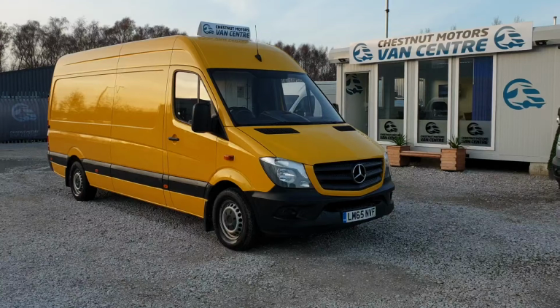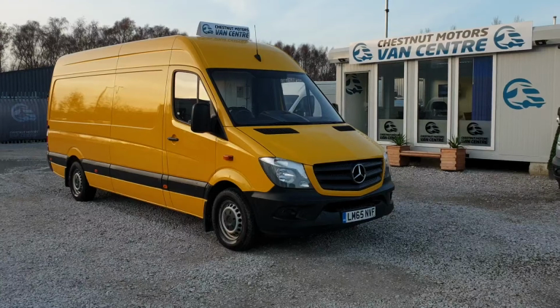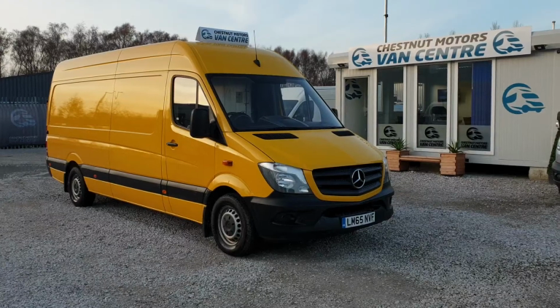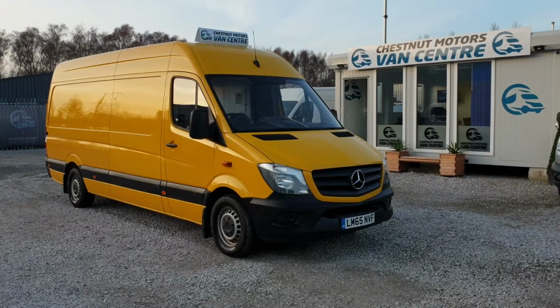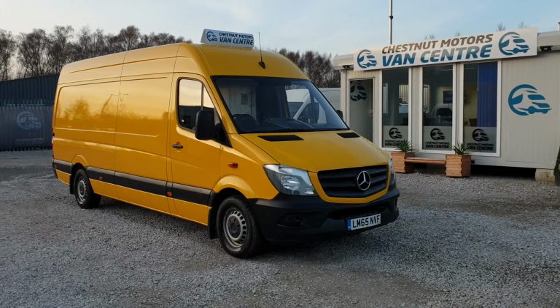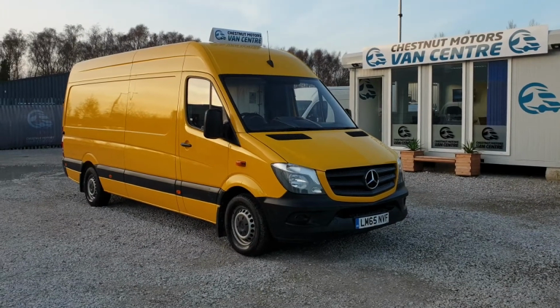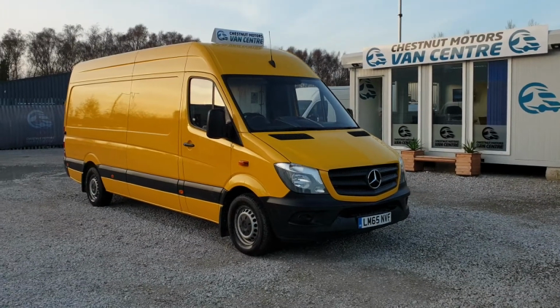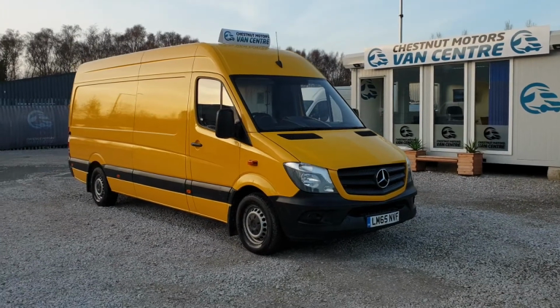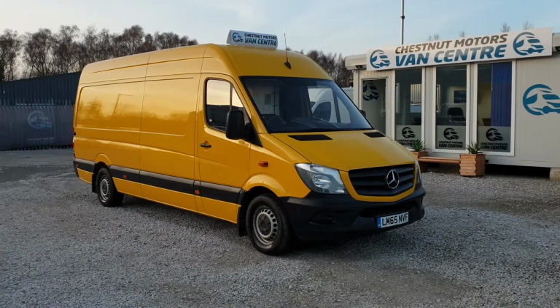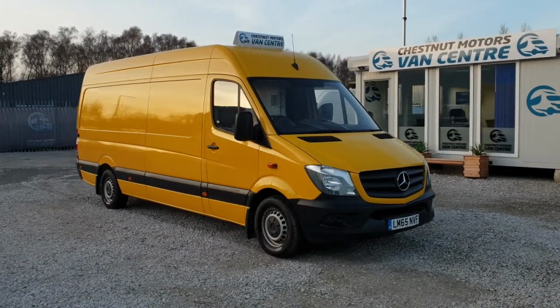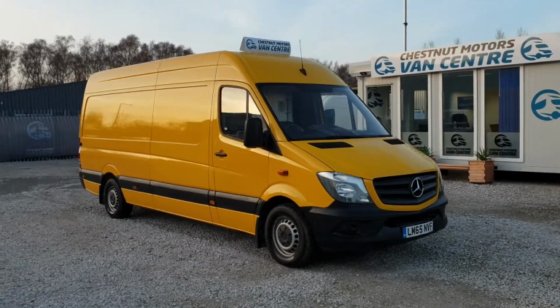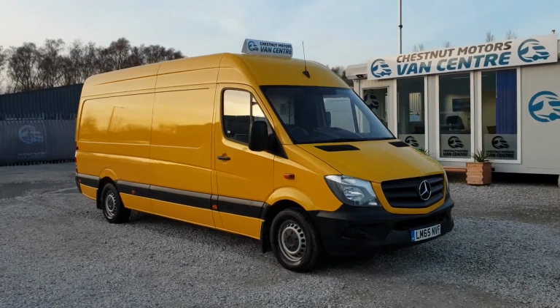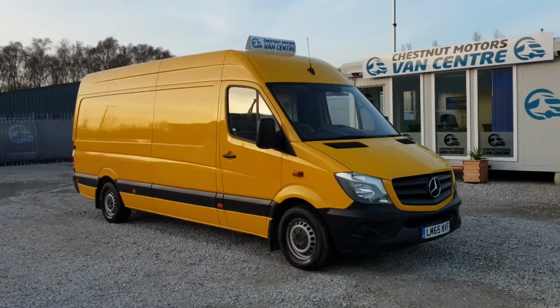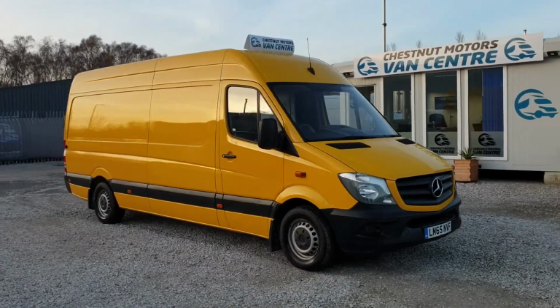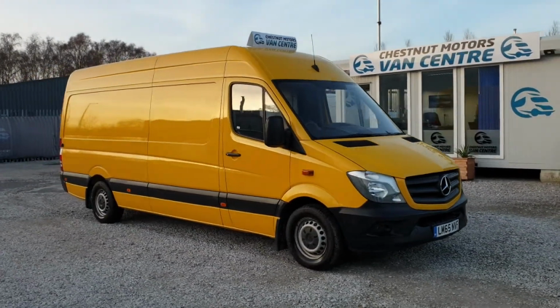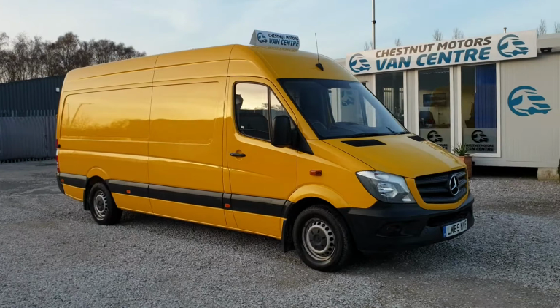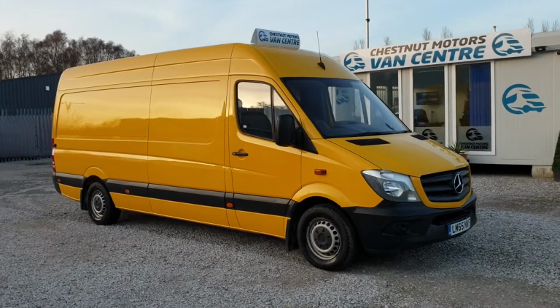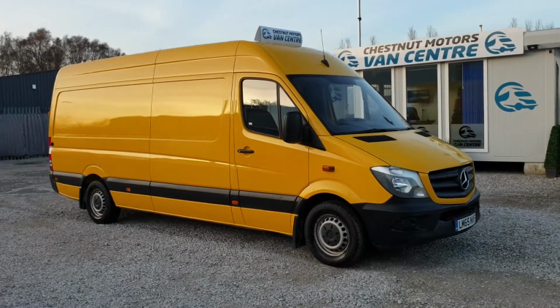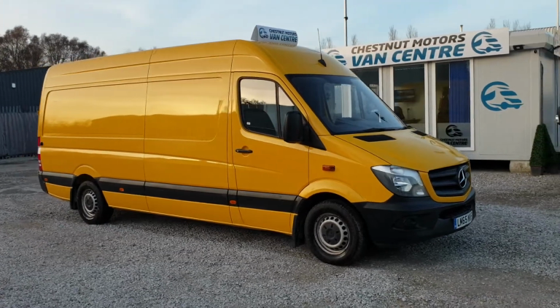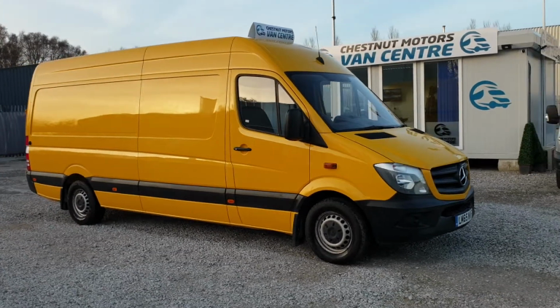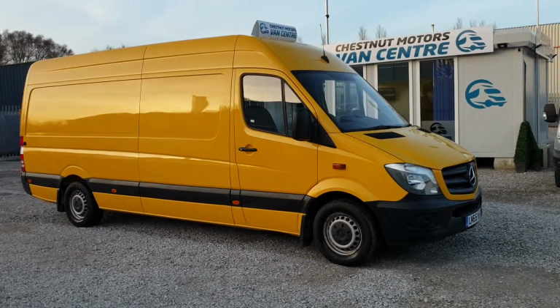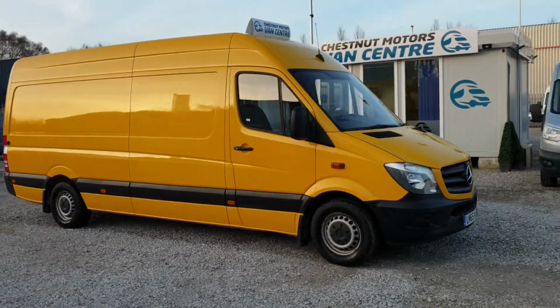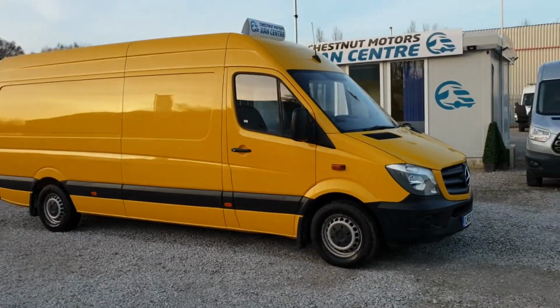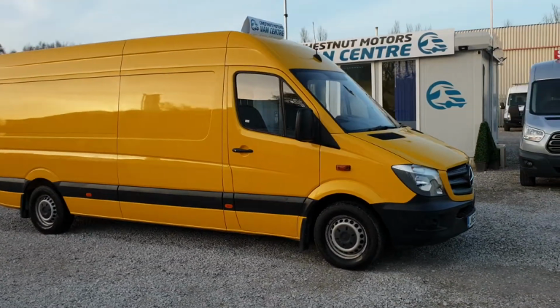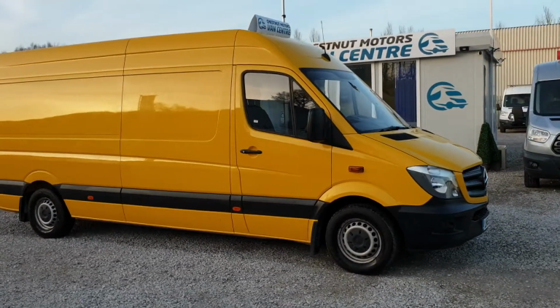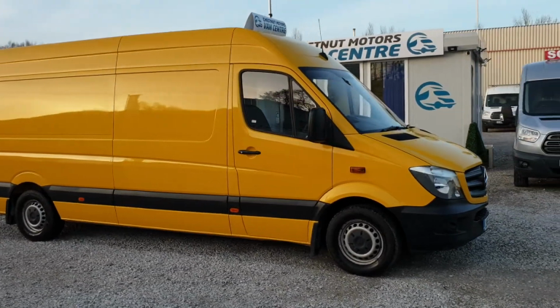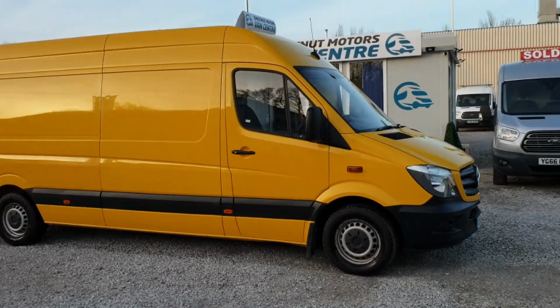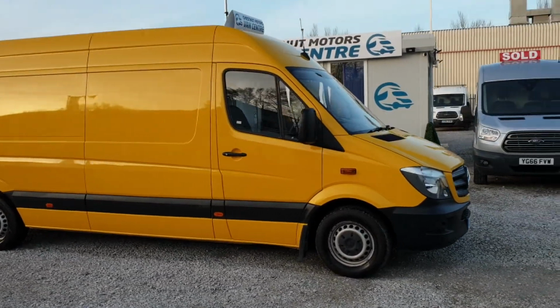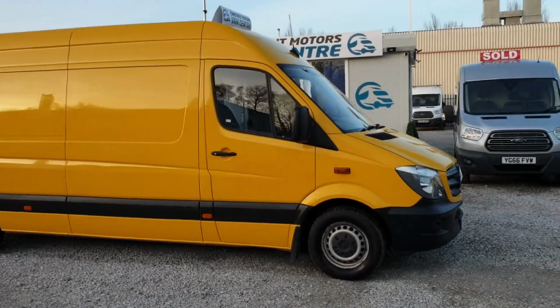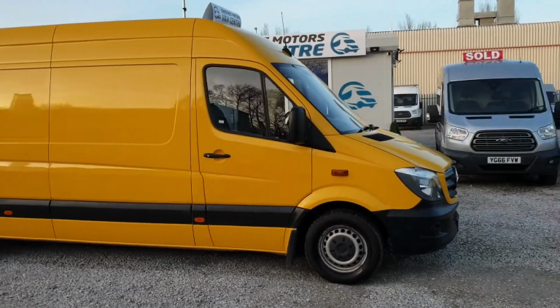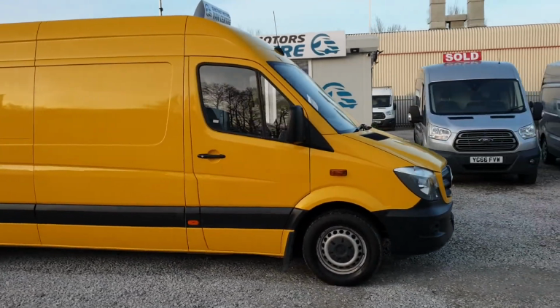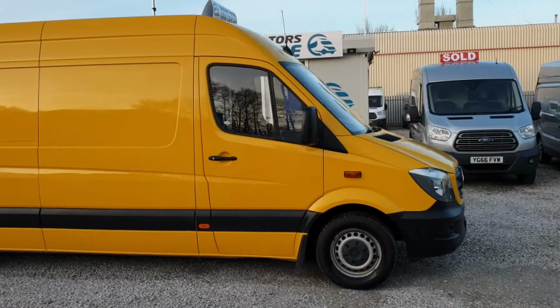Hi, I'm from the Chestnut Van Center. This is a 2015, 65-plate Mercedes Benz Sprinter. It's a 313, 2.1 diesel.